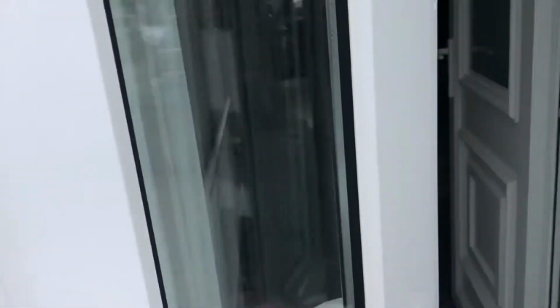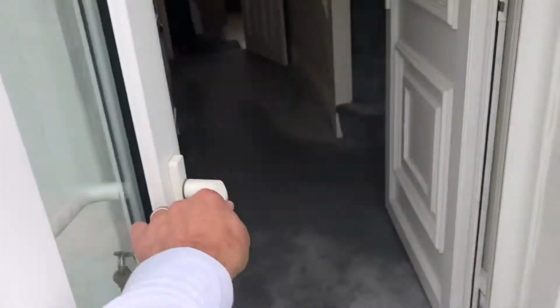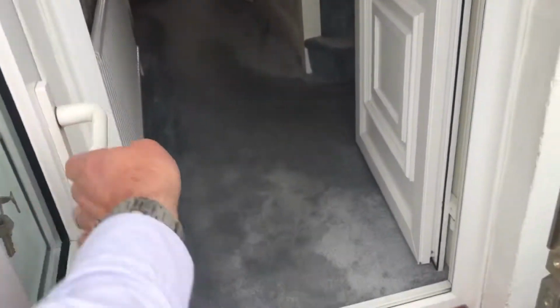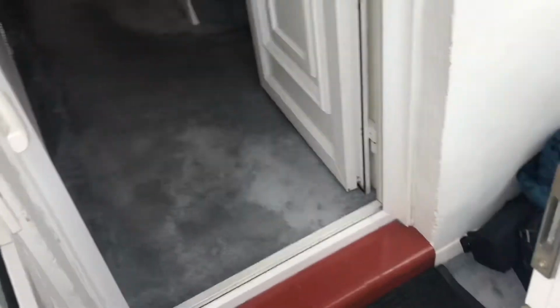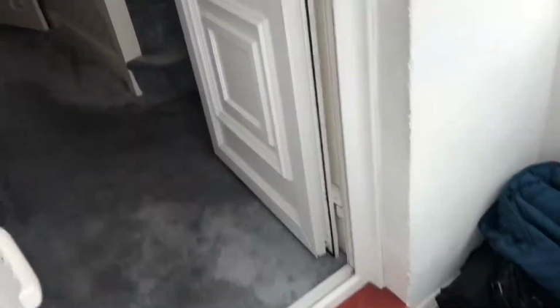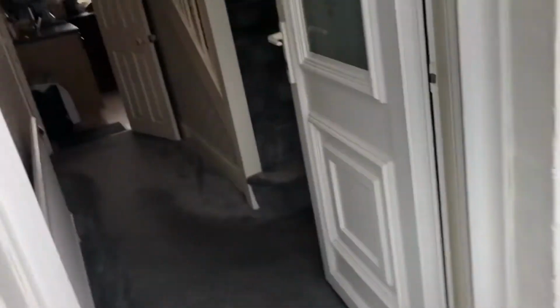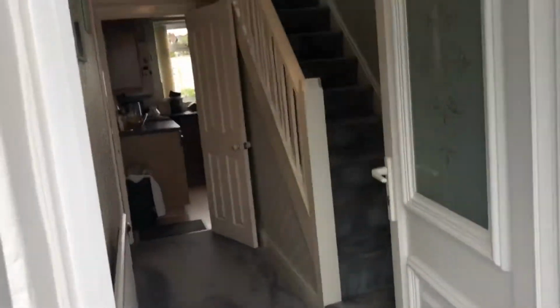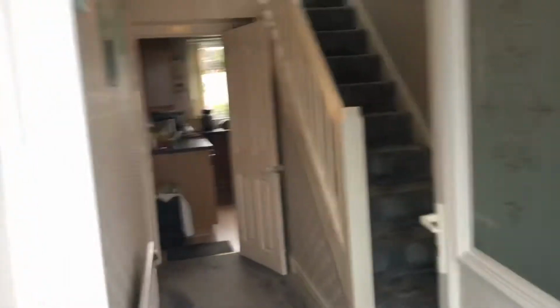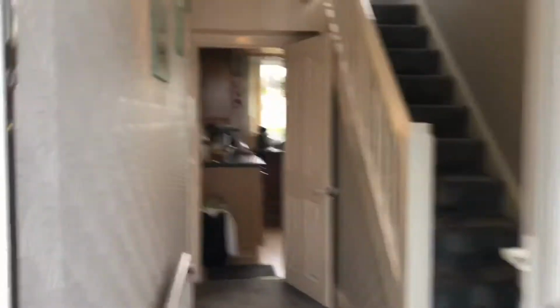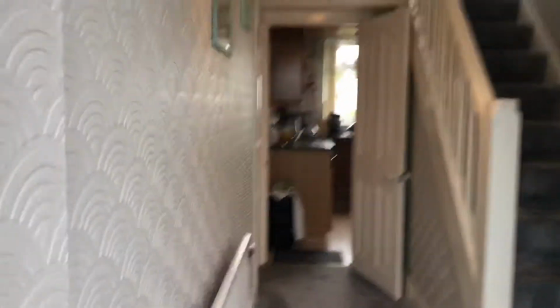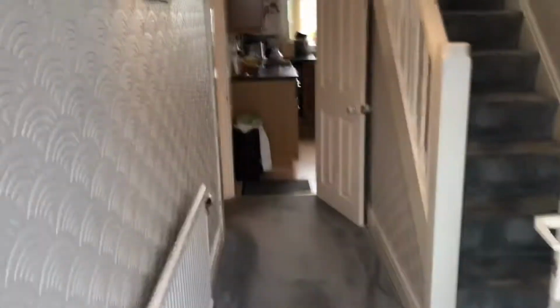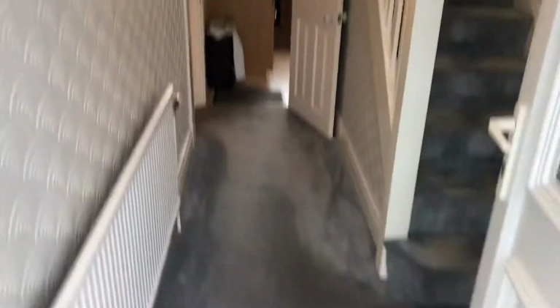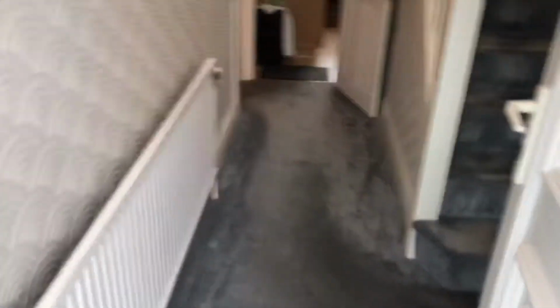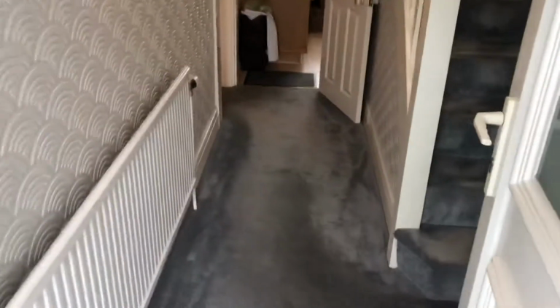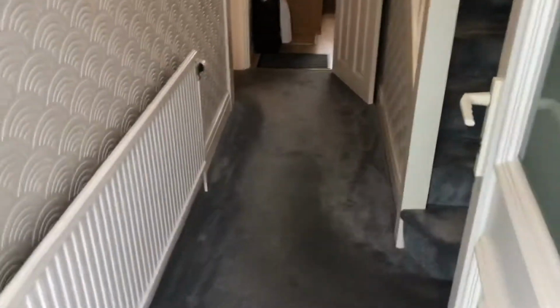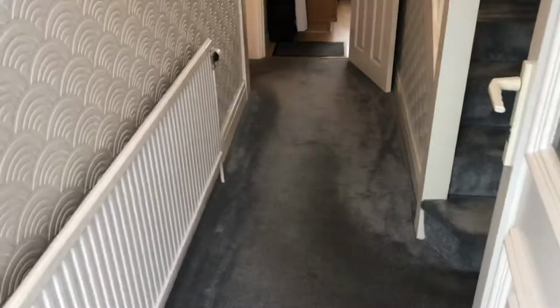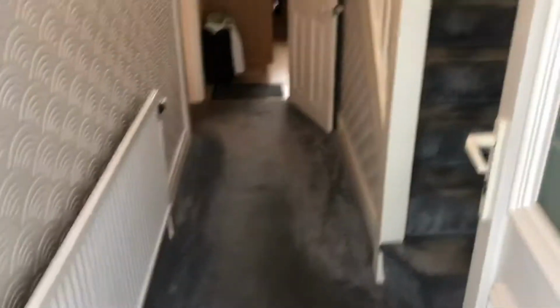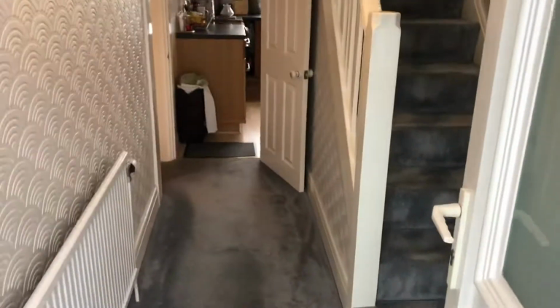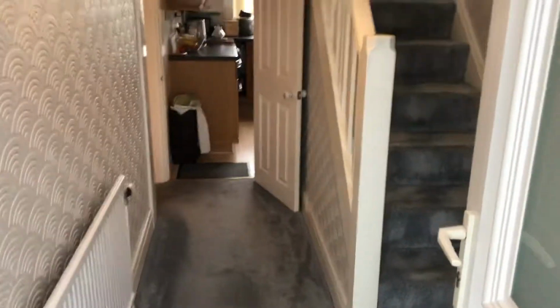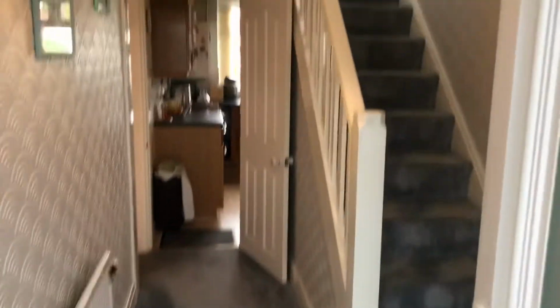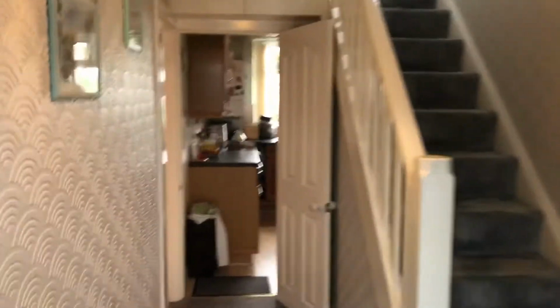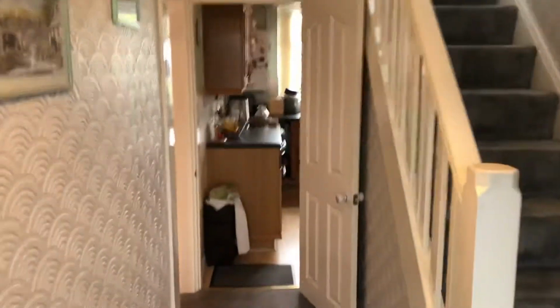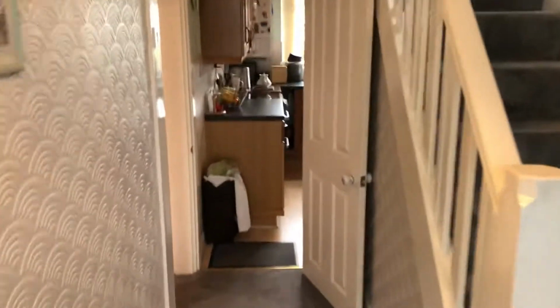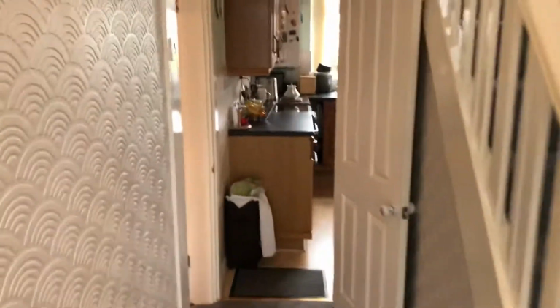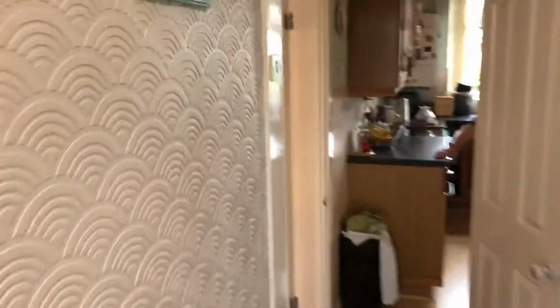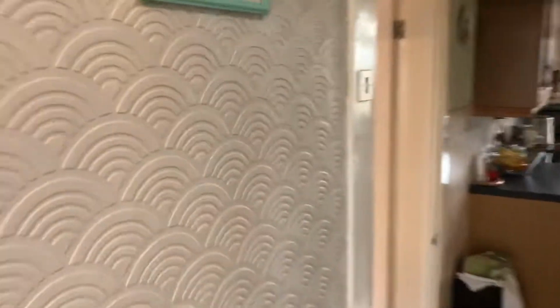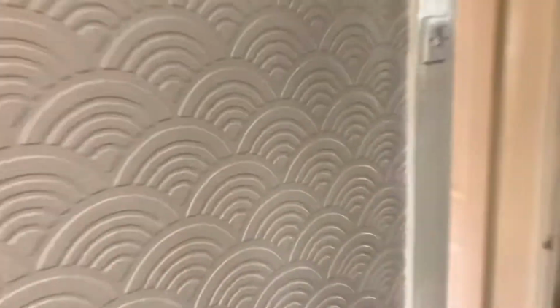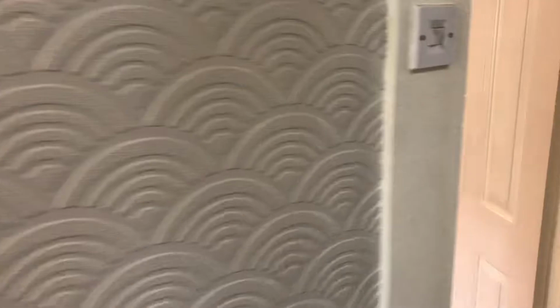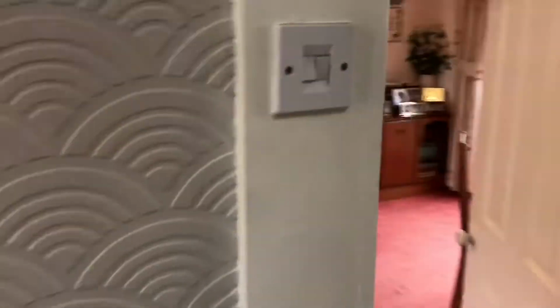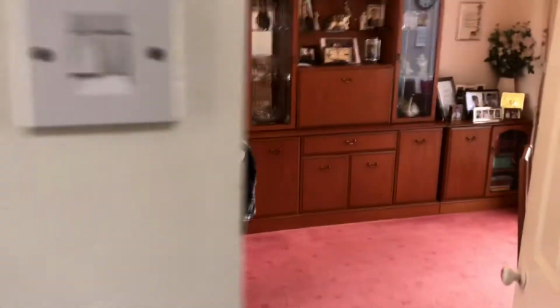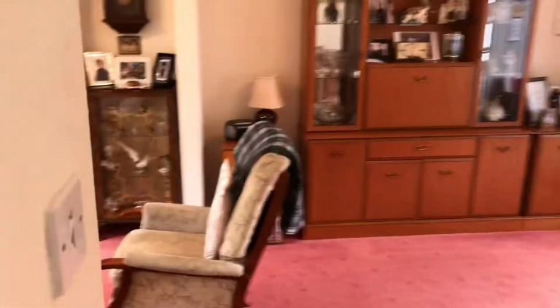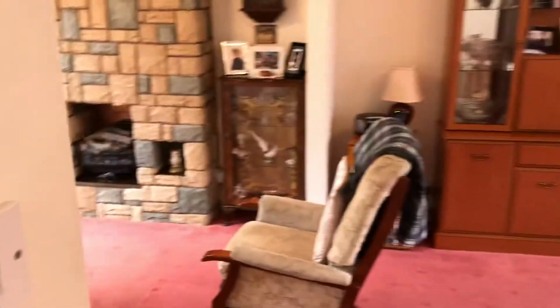You have a nice small entrance porch way and then we lead into the hallway where you've got your stairs leading up to the first floor. The kitchen area is just straight ahead but I shall show you the living room first.